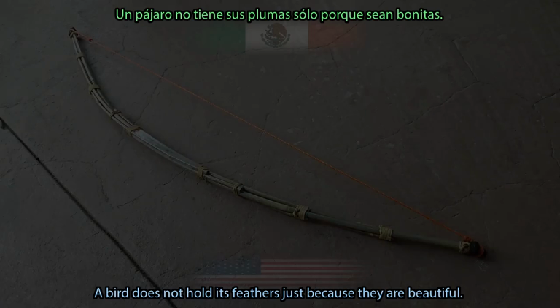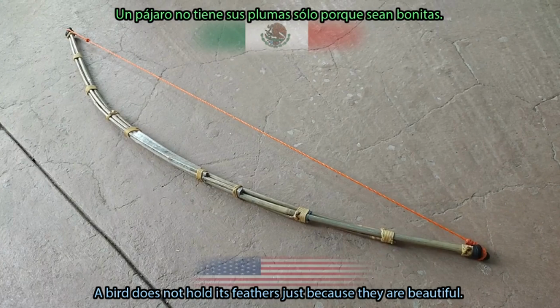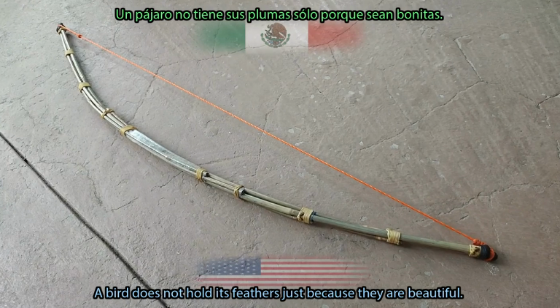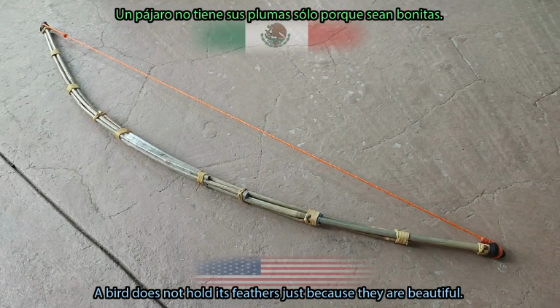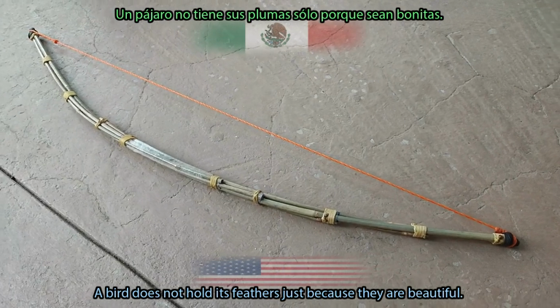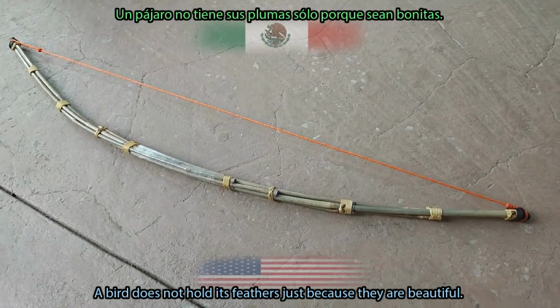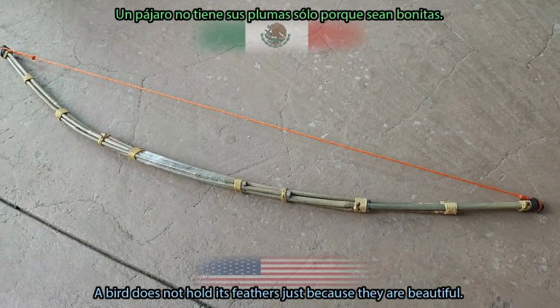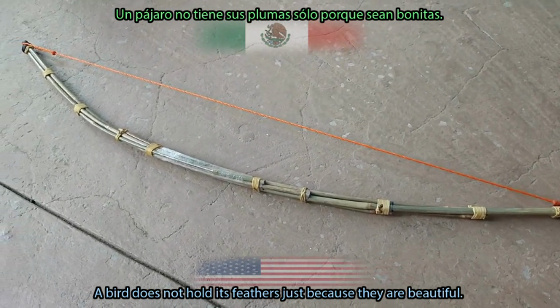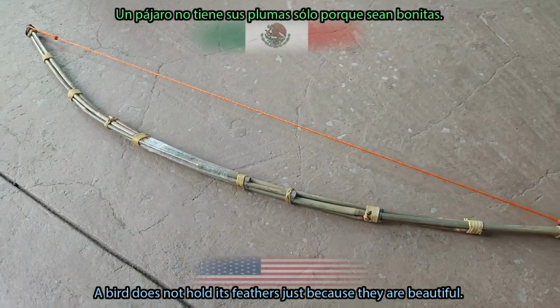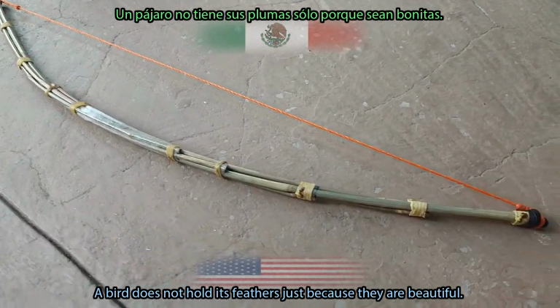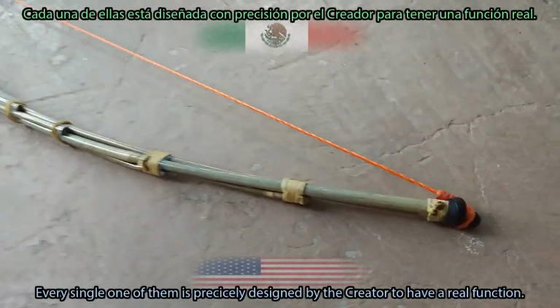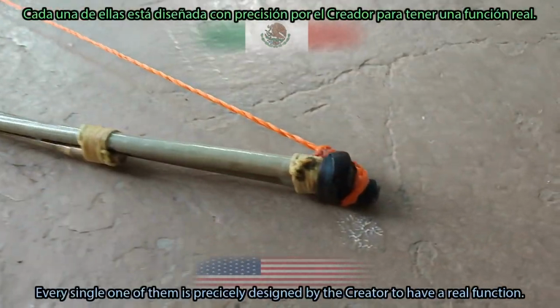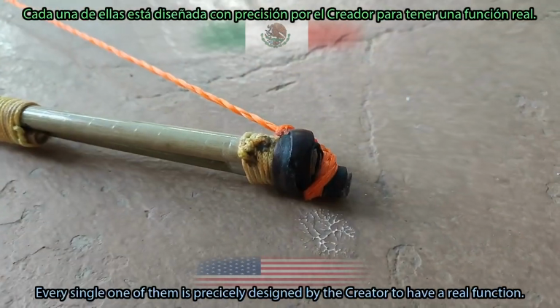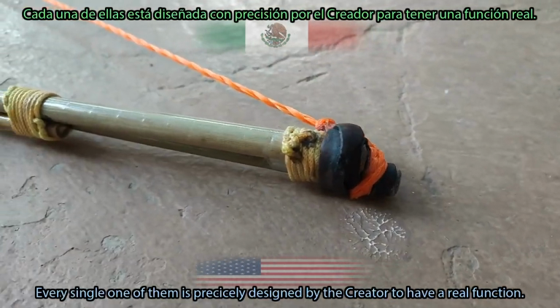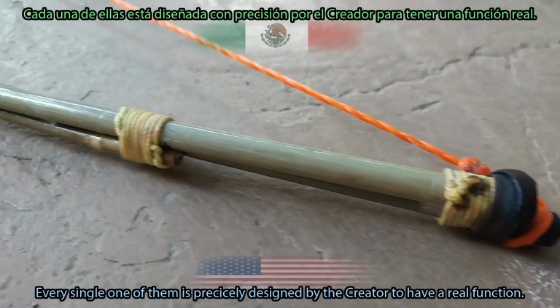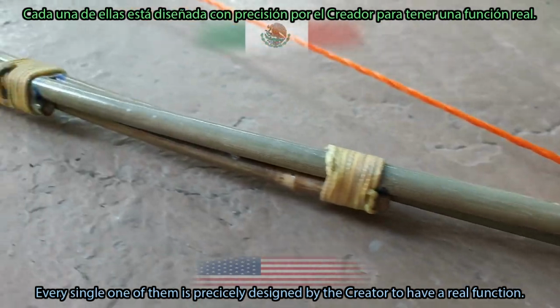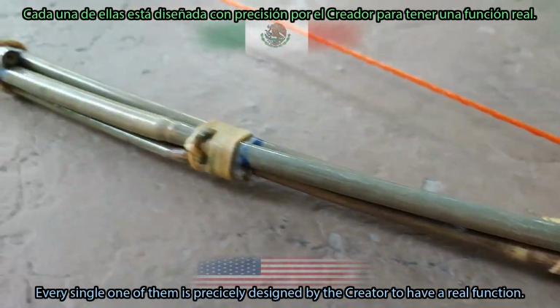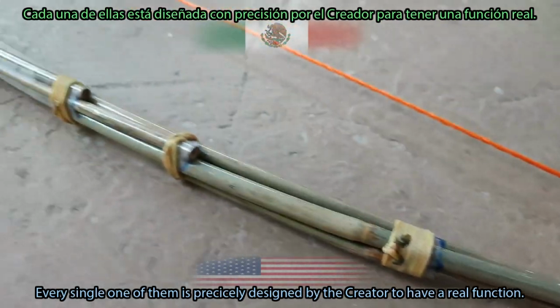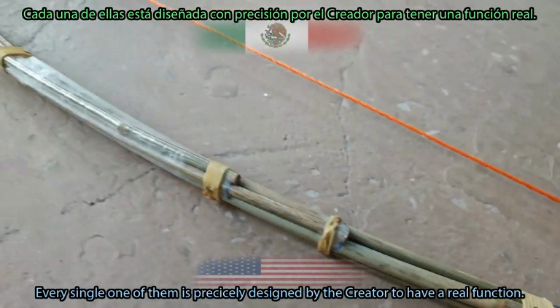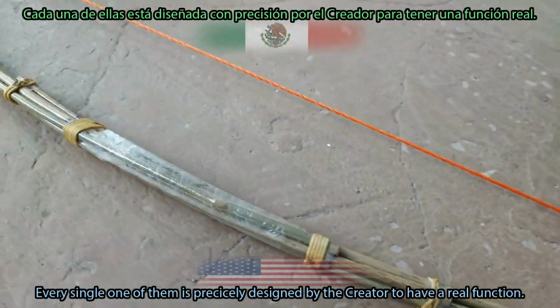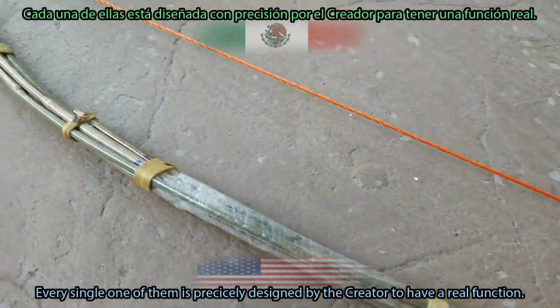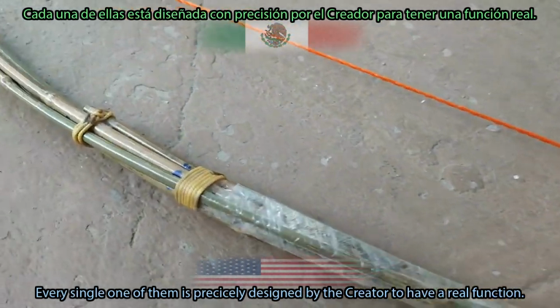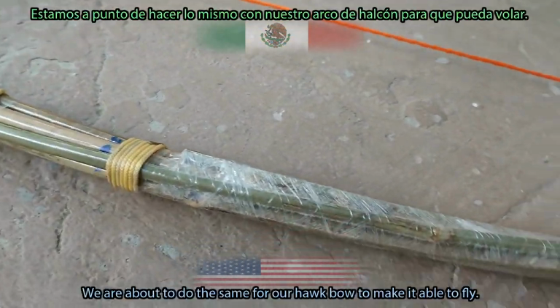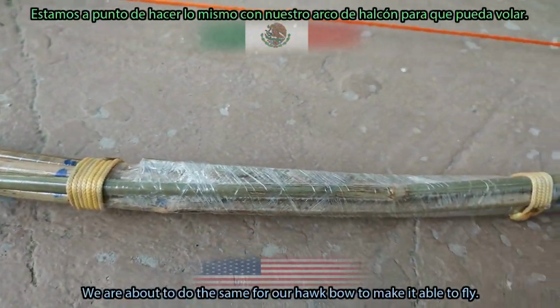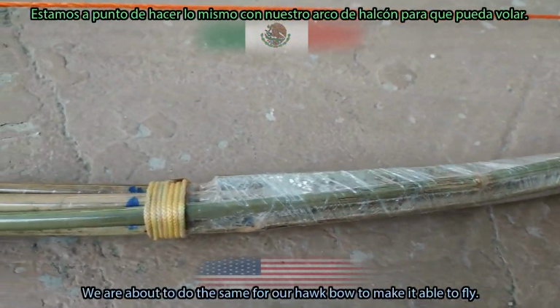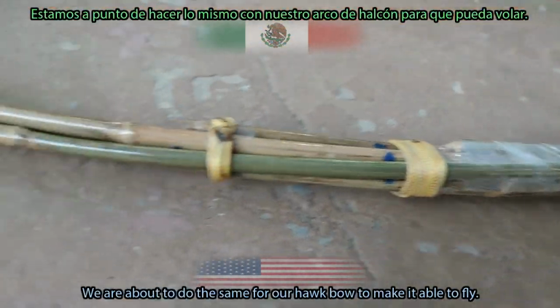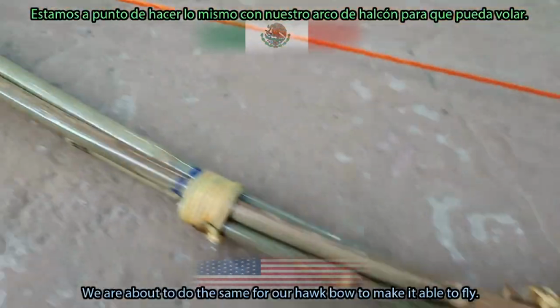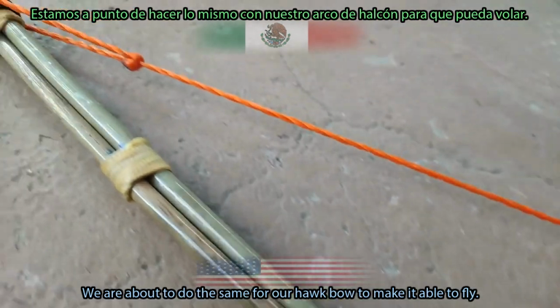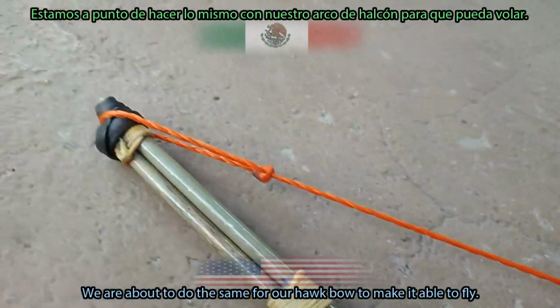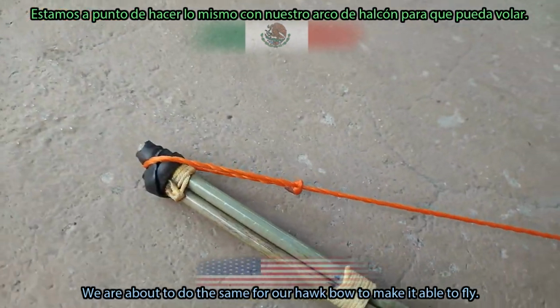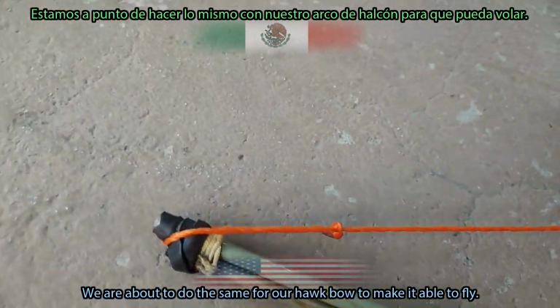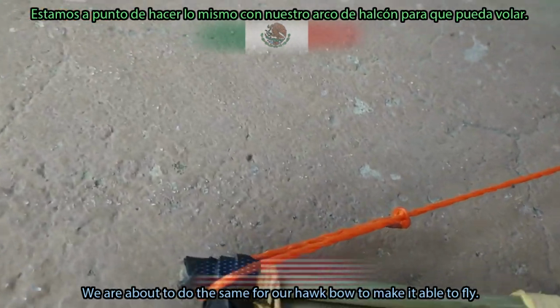A bird does not hold its feathers just because they are beautiful. Every single one of them is precisely designed by the creator to have a real function. We are about to do the same for our hawk bow to make it able to fly.